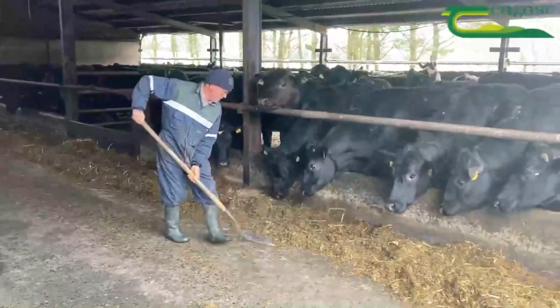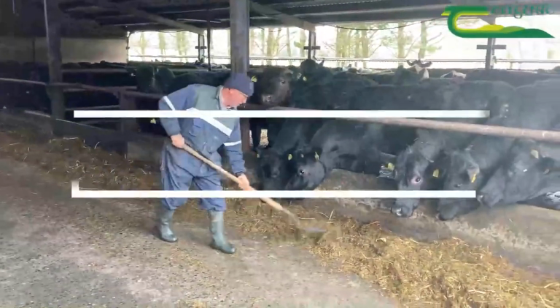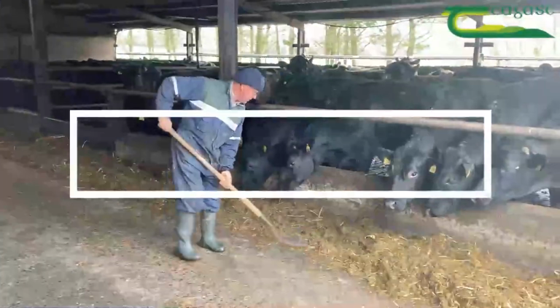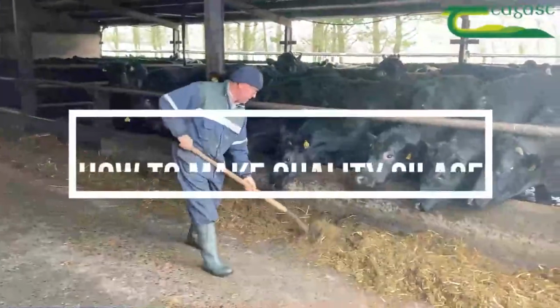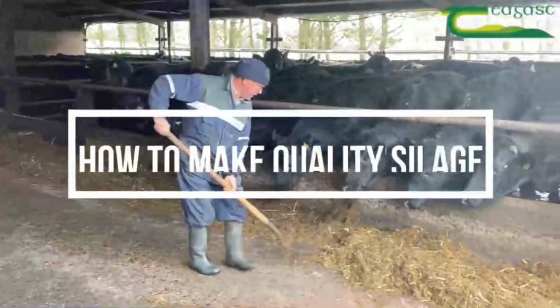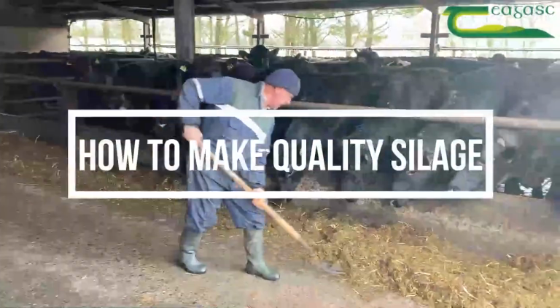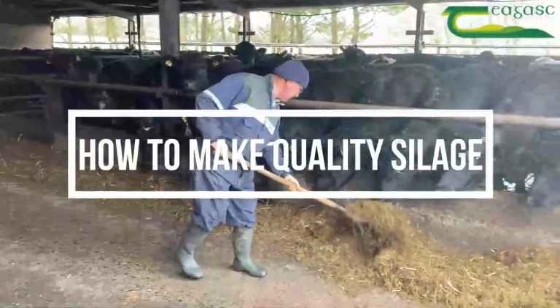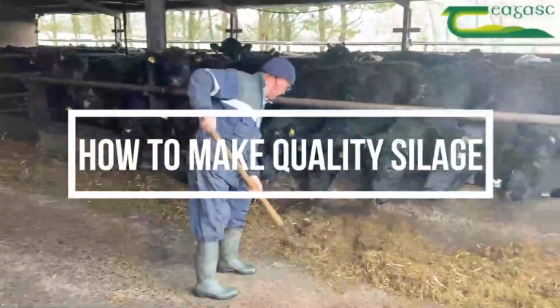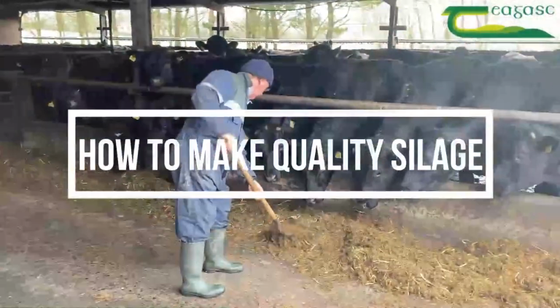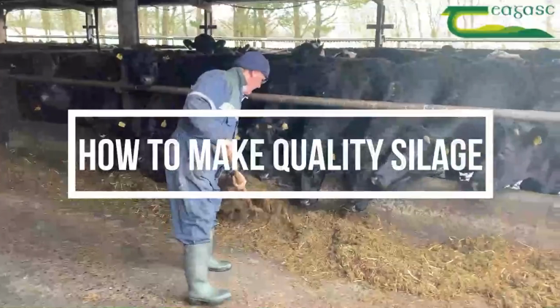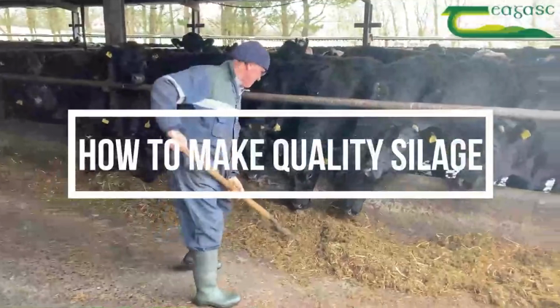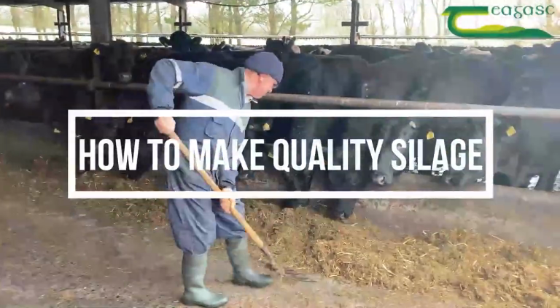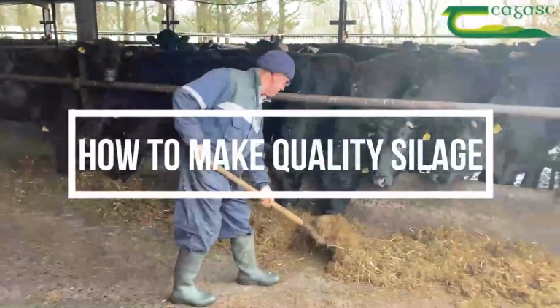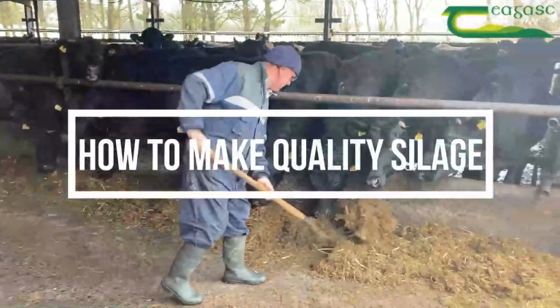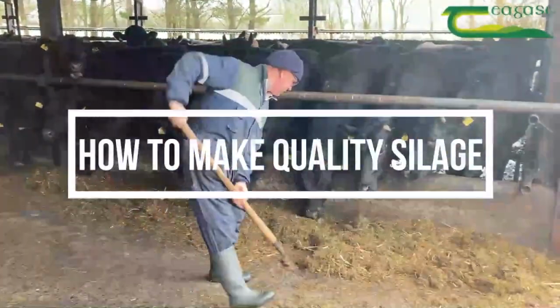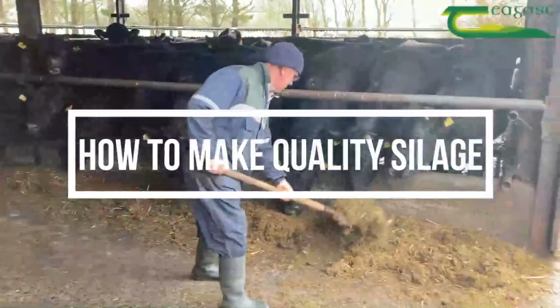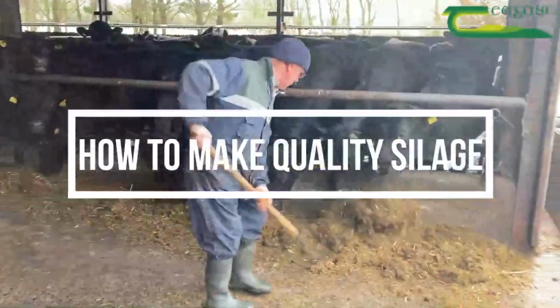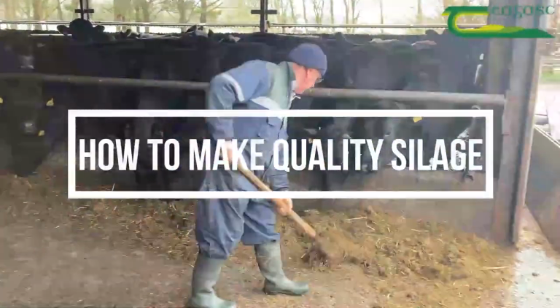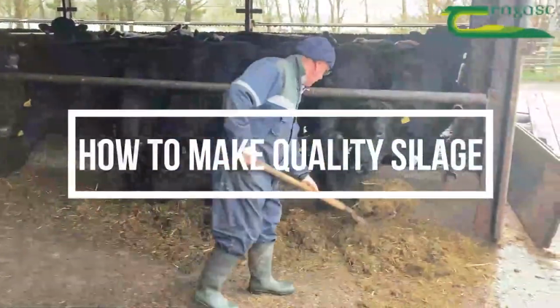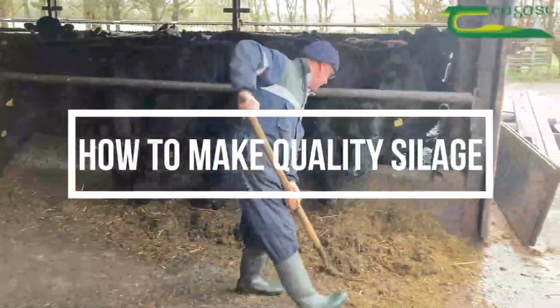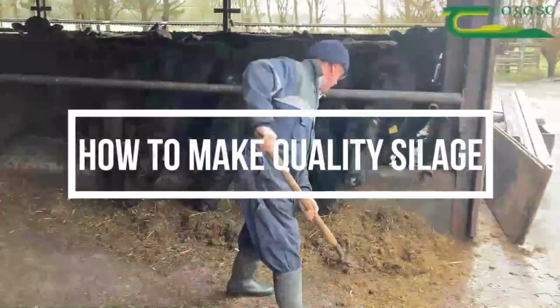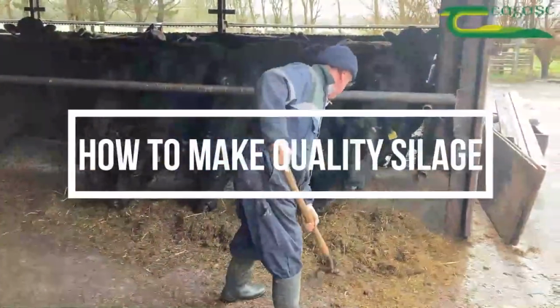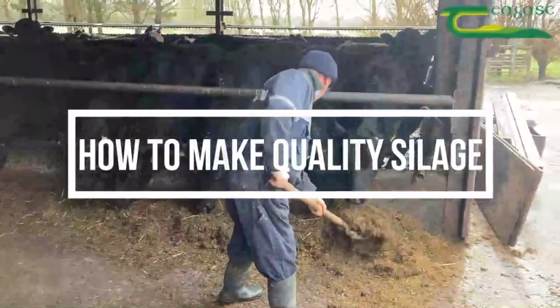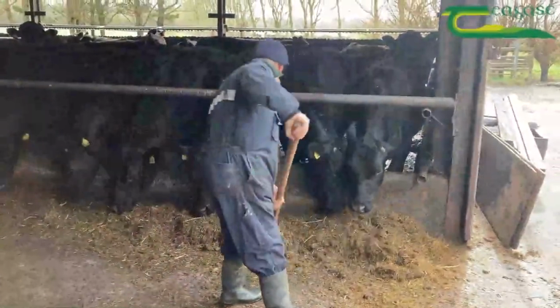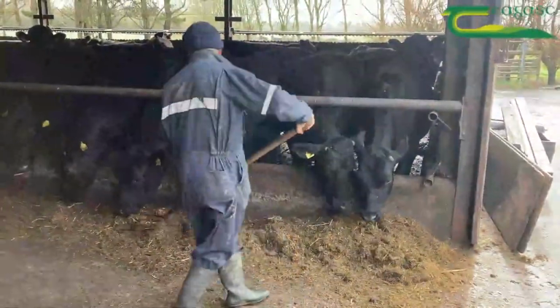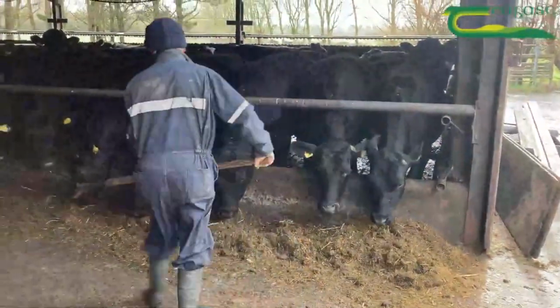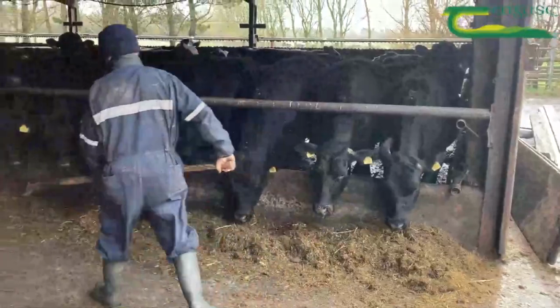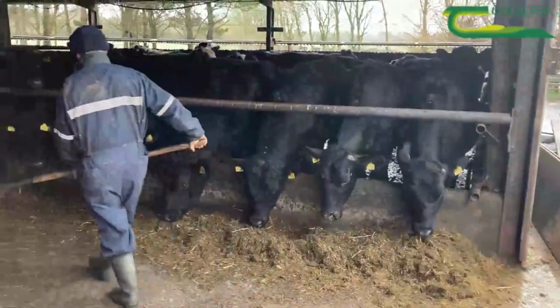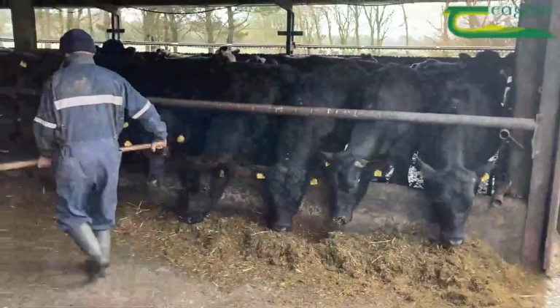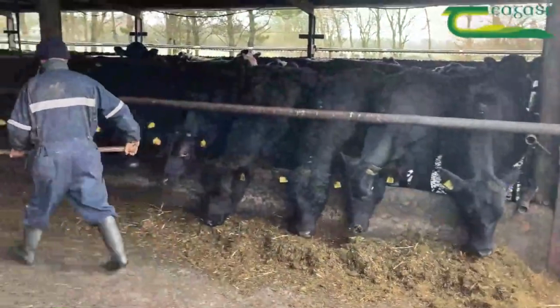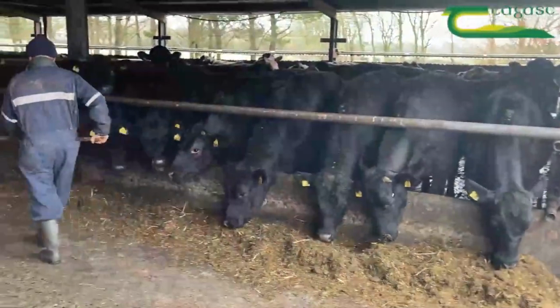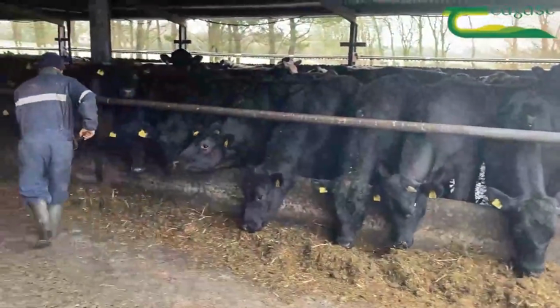When you're feeding cattle, it's about quality silage — it's not about bulk, especially when you're trying to fatten and reduce the meal. That means cut it early.